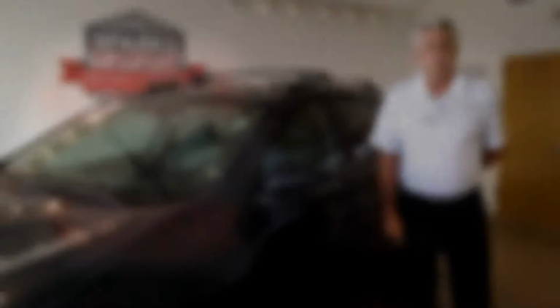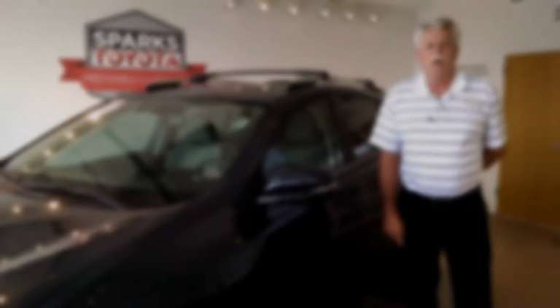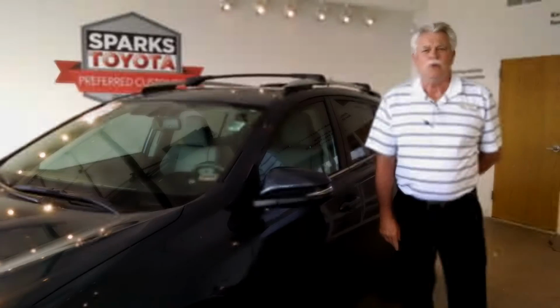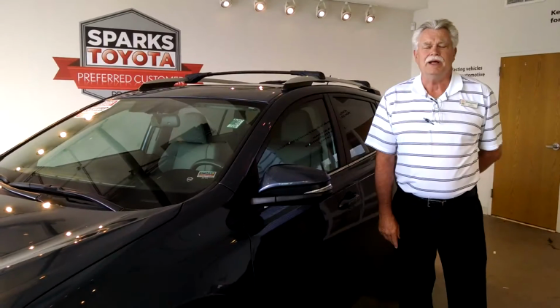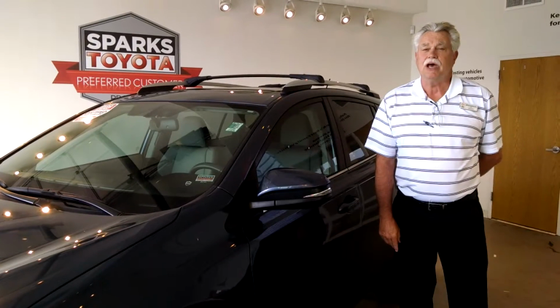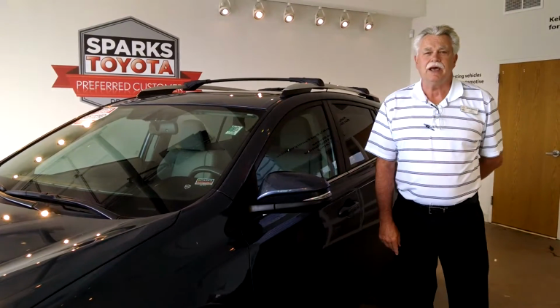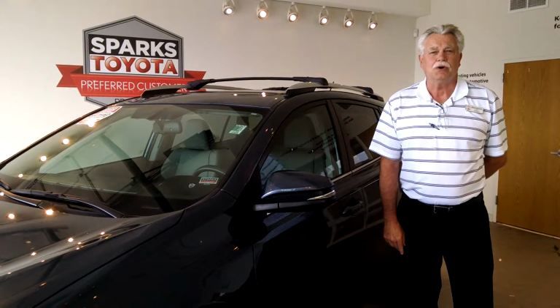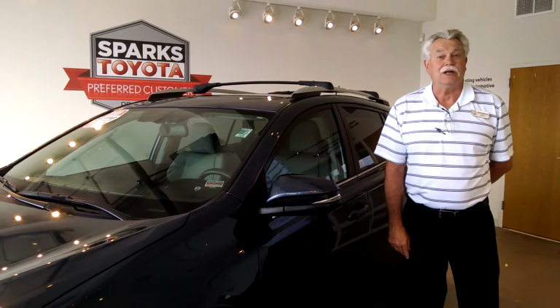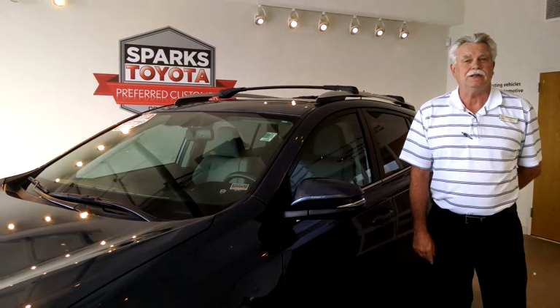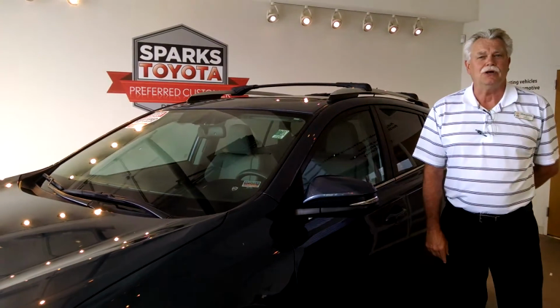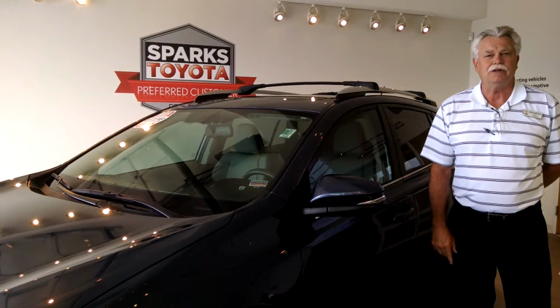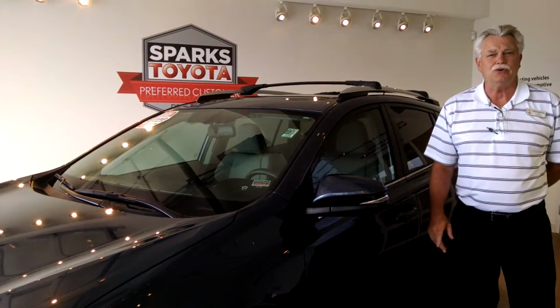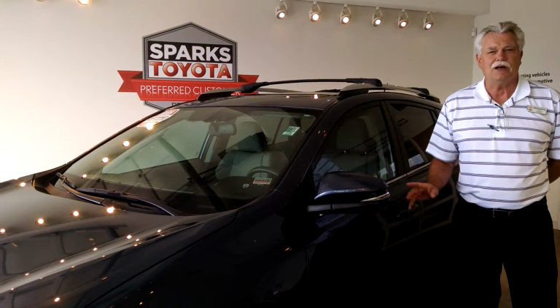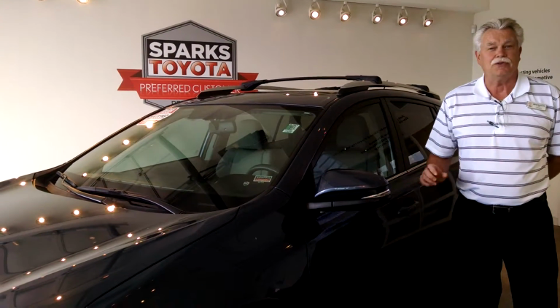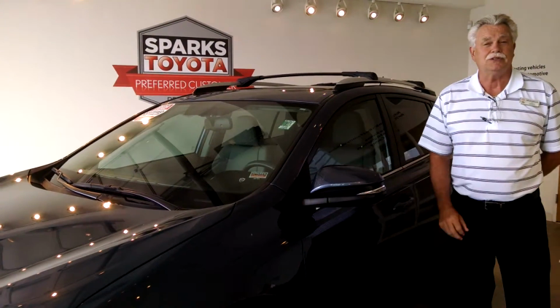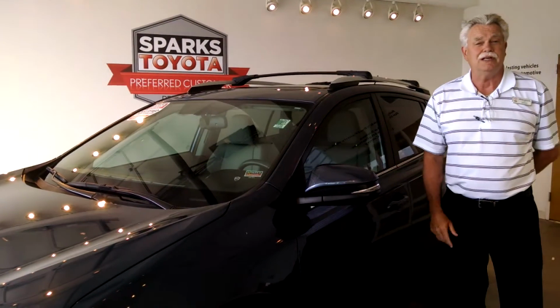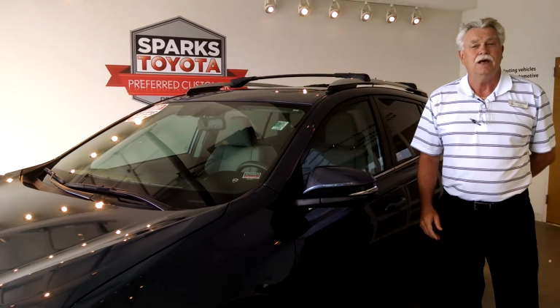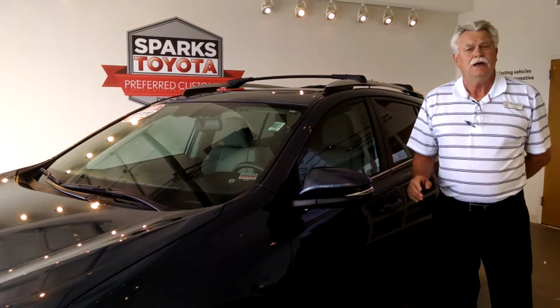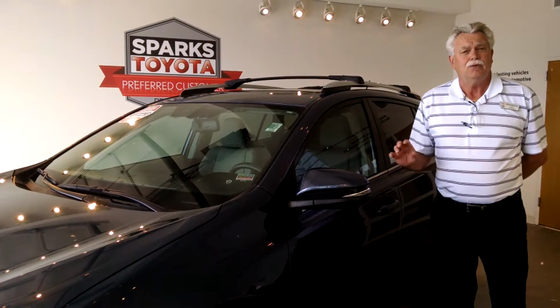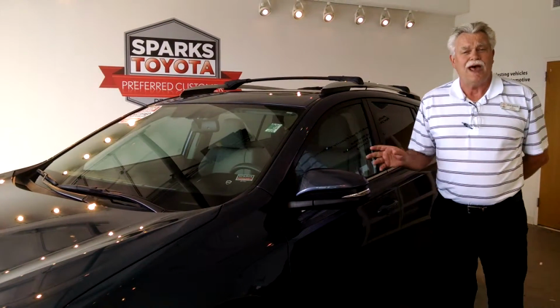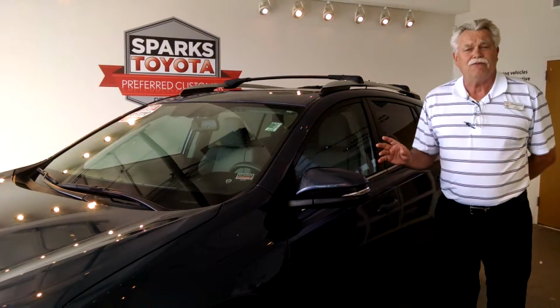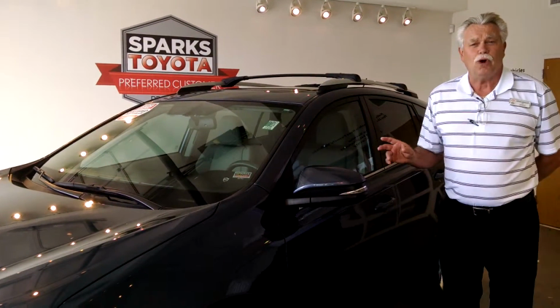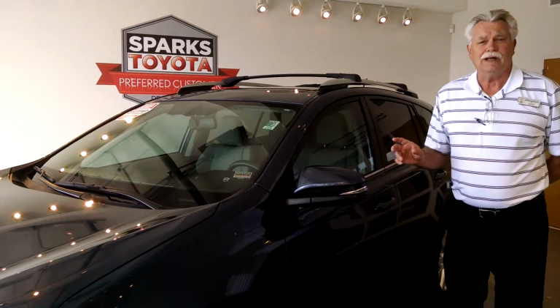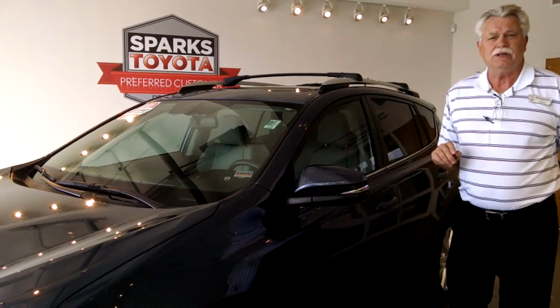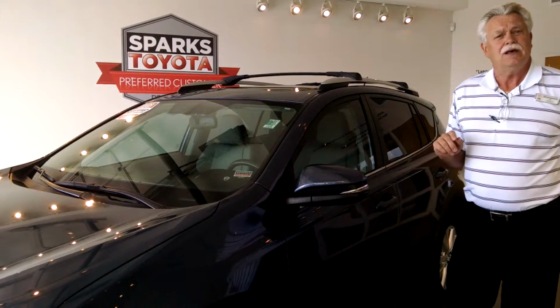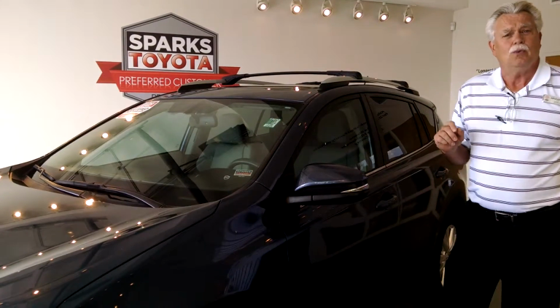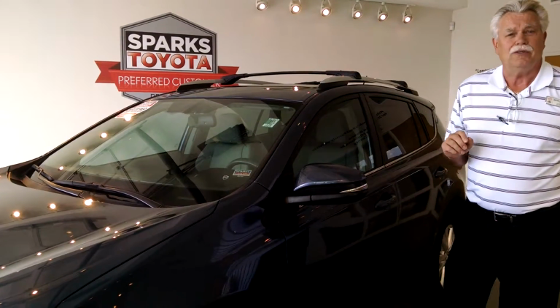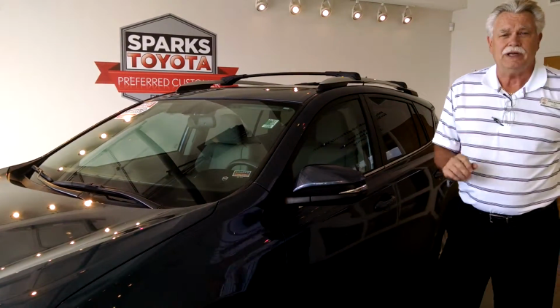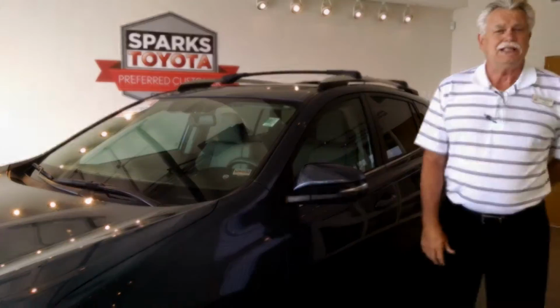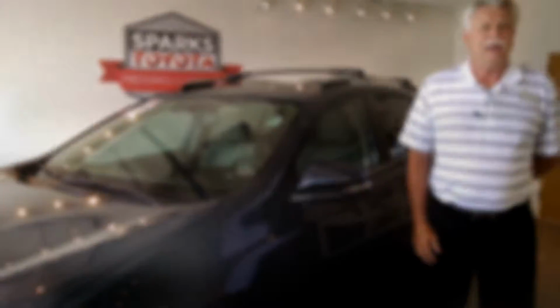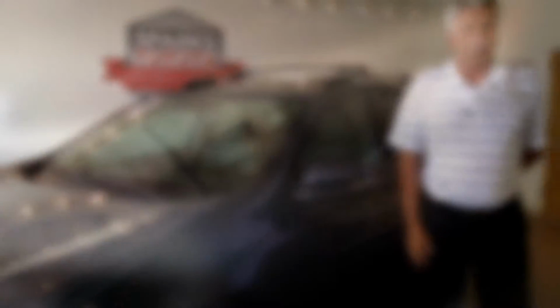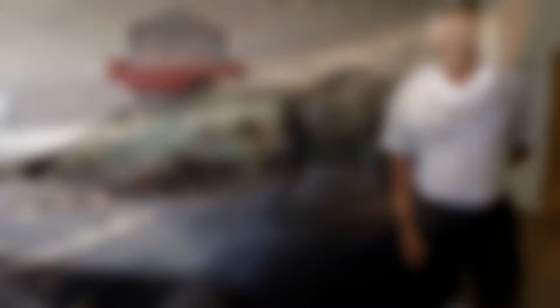Hello, my name is Al Ashworth and I'd like to show you this 2013 RAV4 Limited with only 19,000 miles.